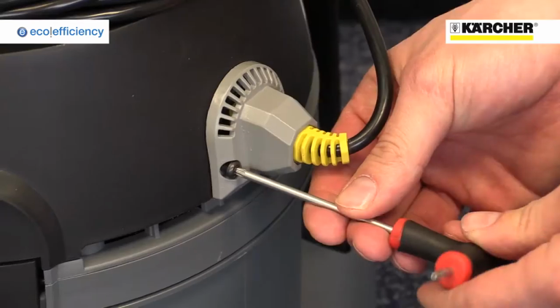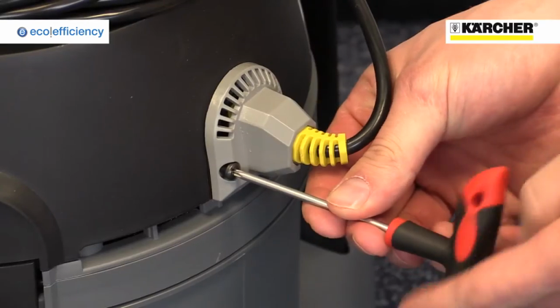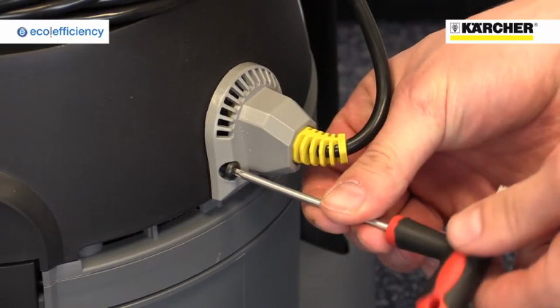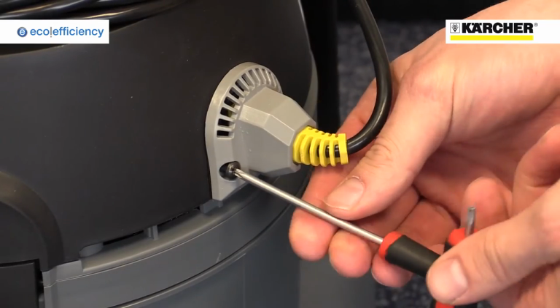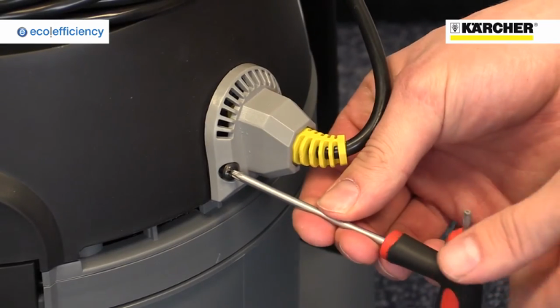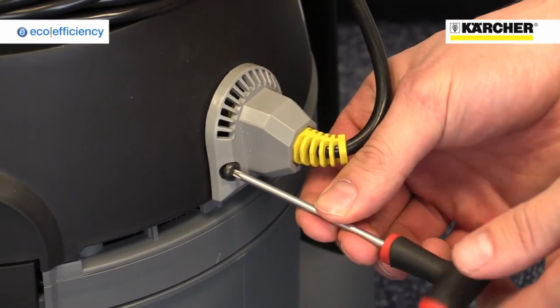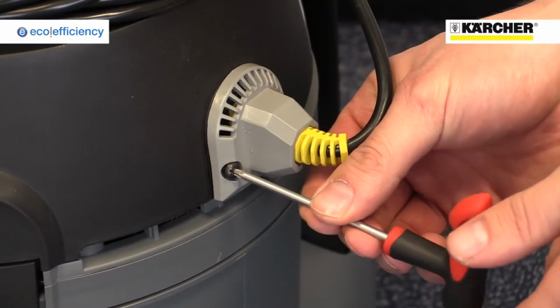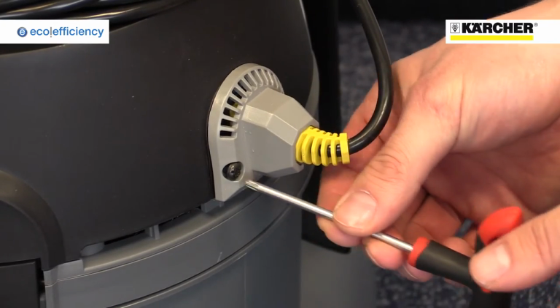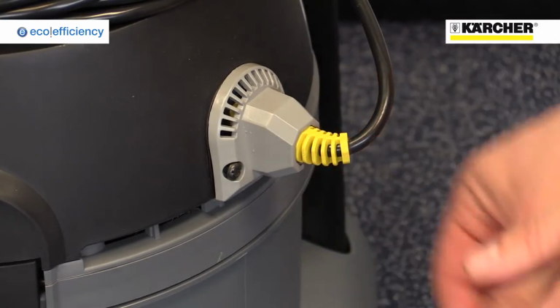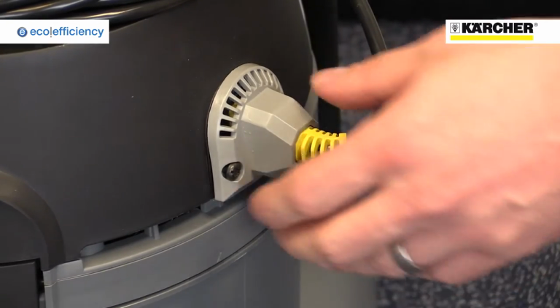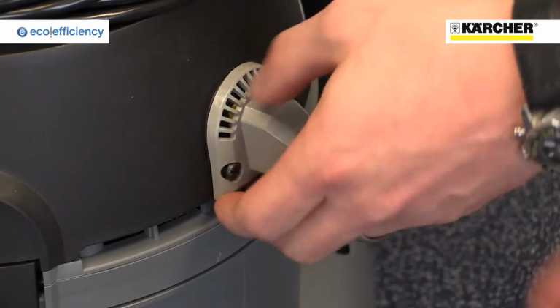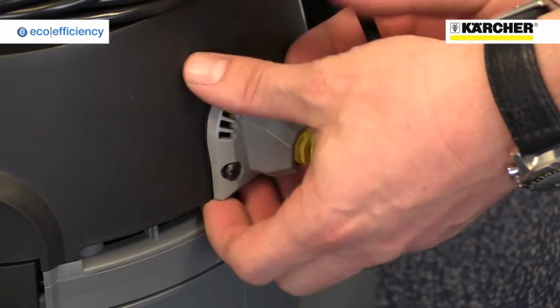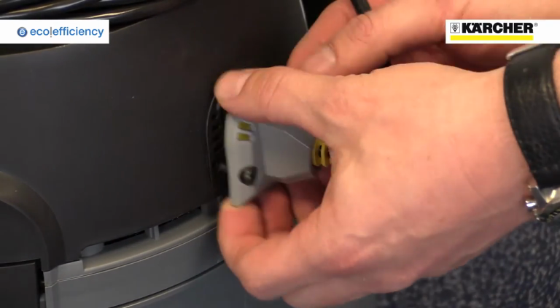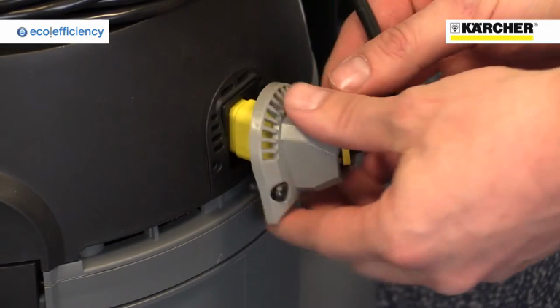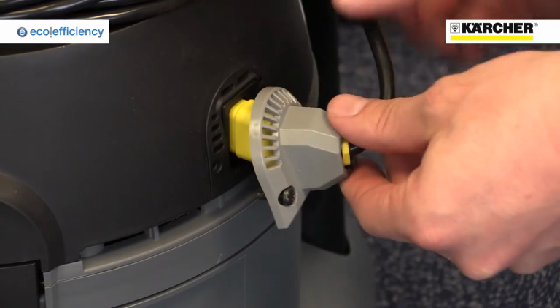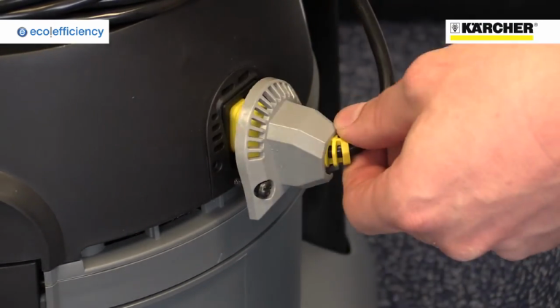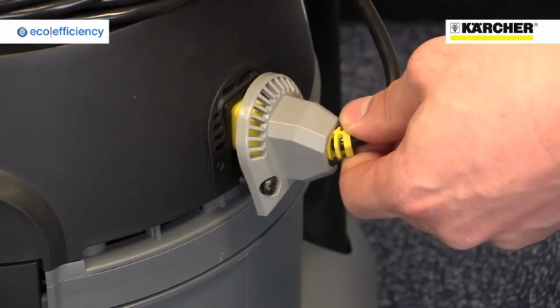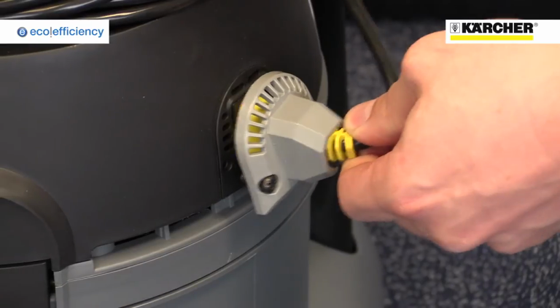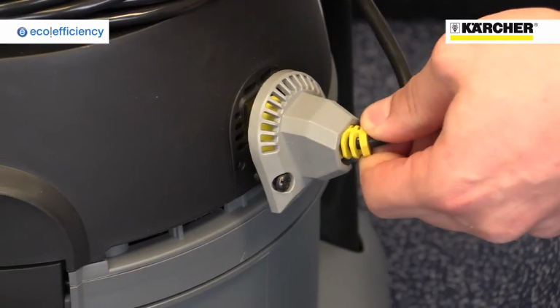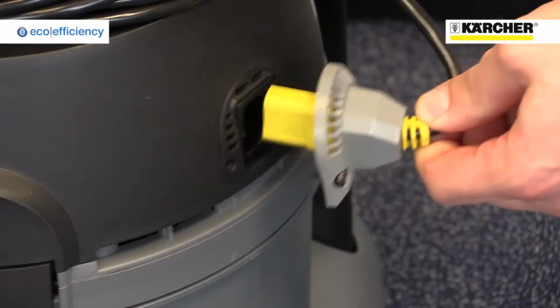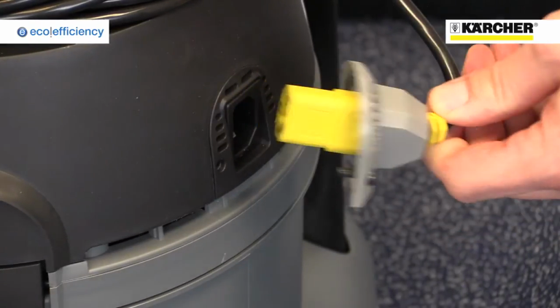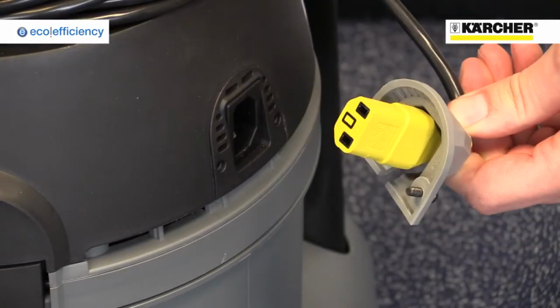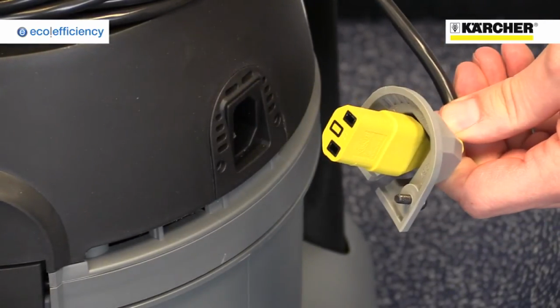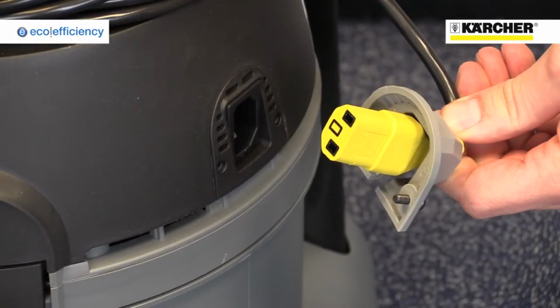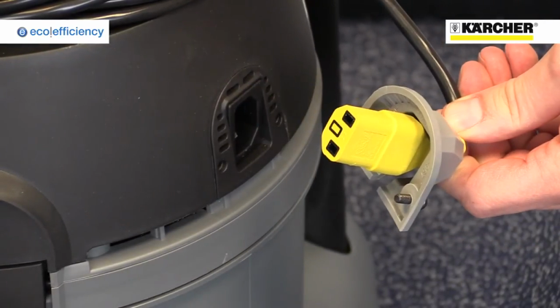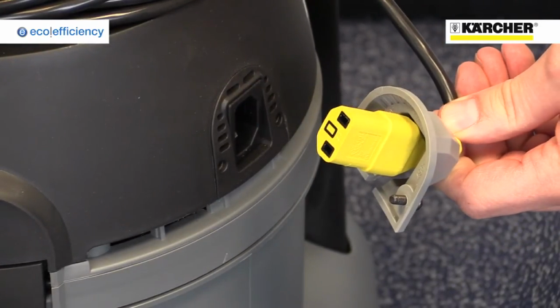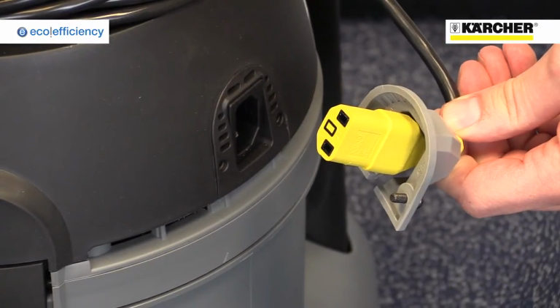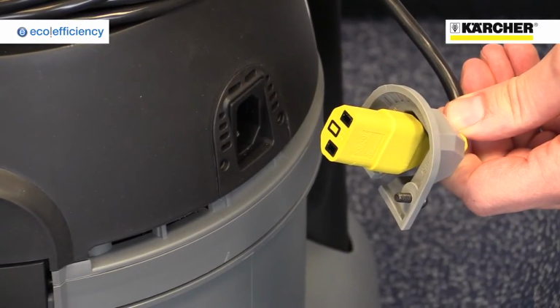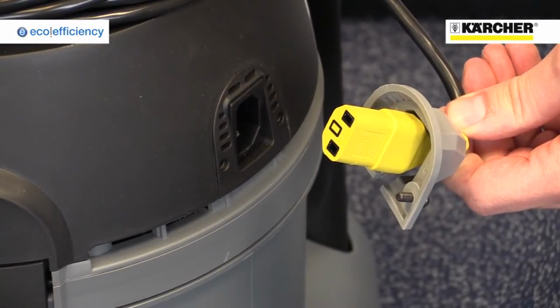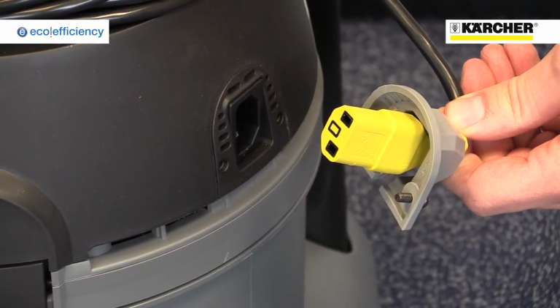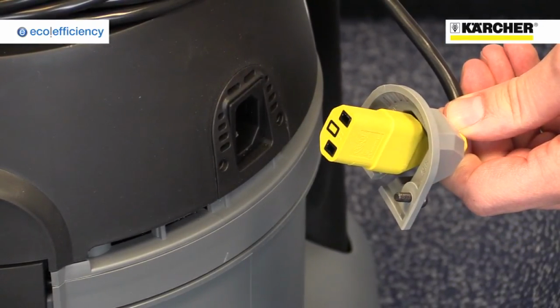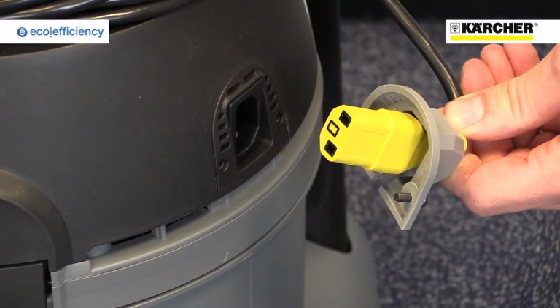Thanks to the kettle-tight plug on the T-10-1 Eco-Efficiency, the cable can easily be replaced with just a screwdriver, without the need to call out an engineer.